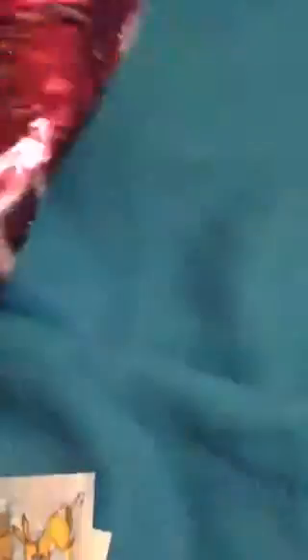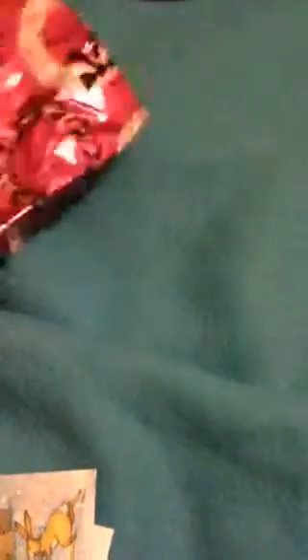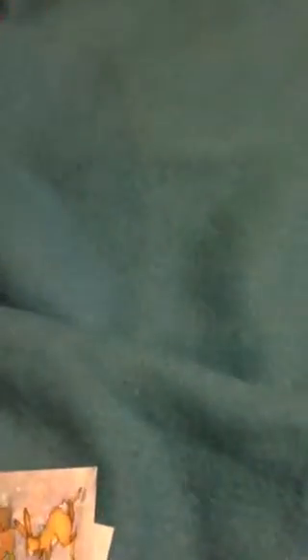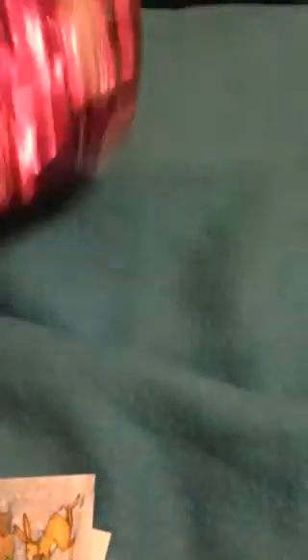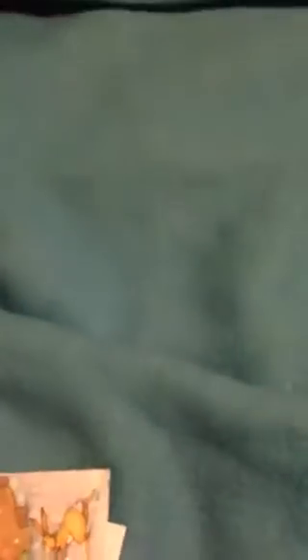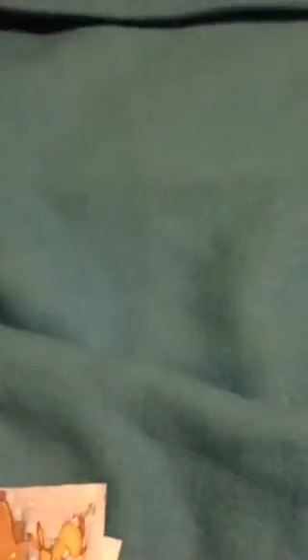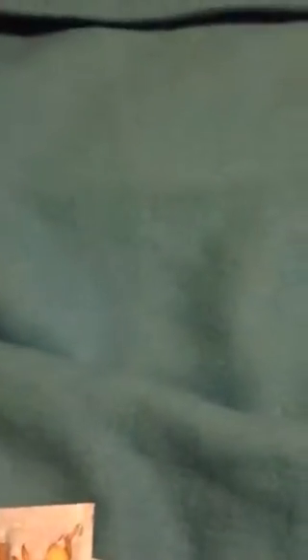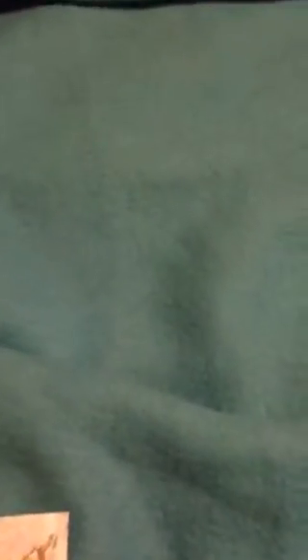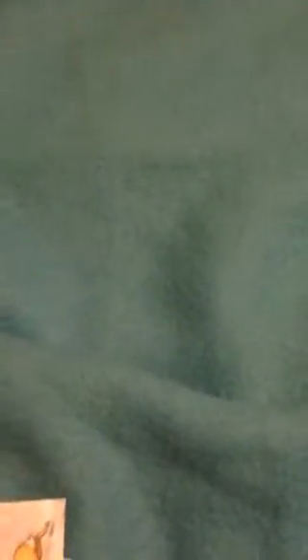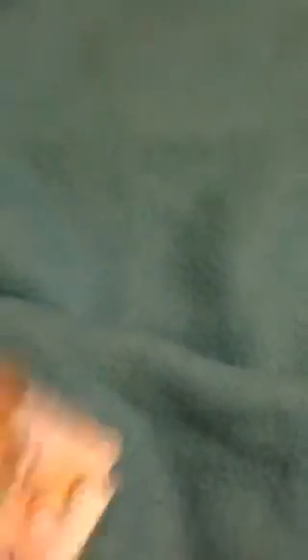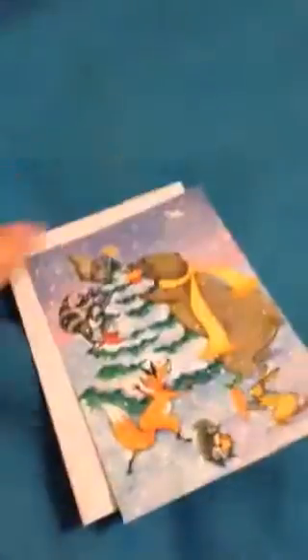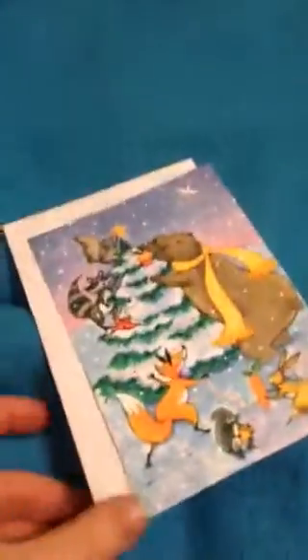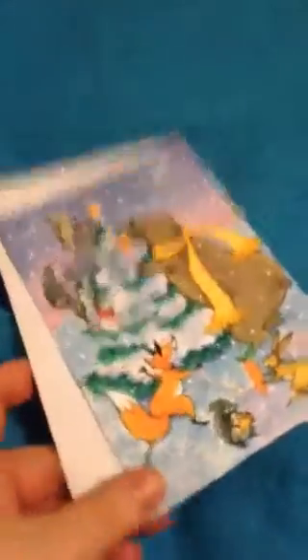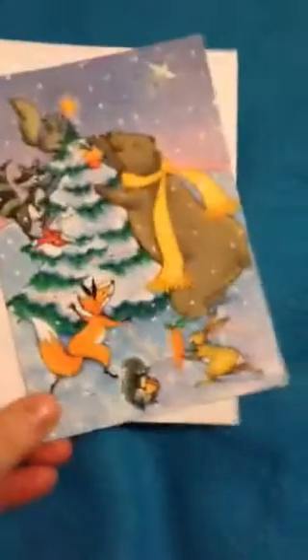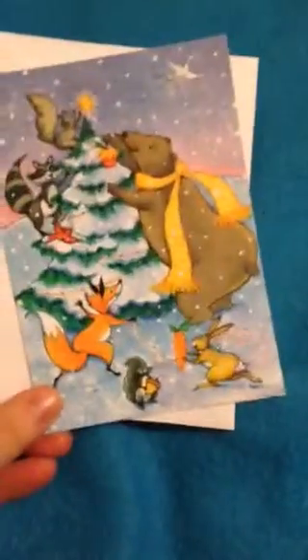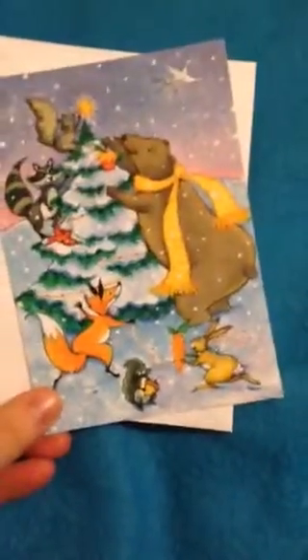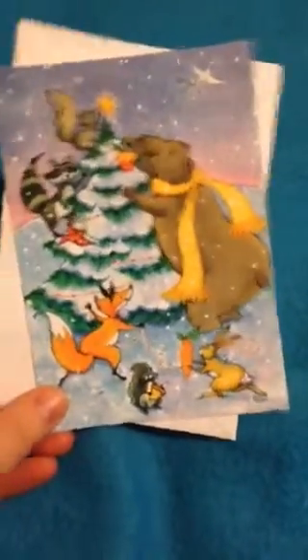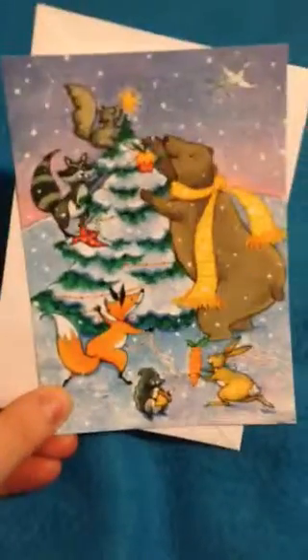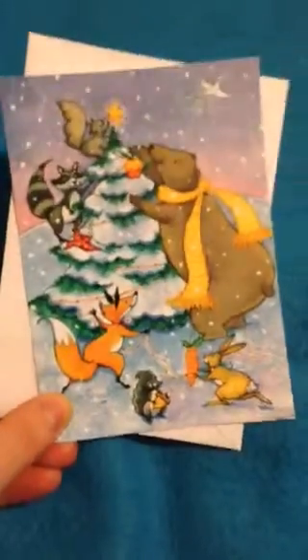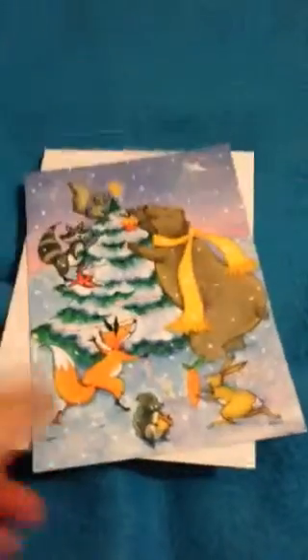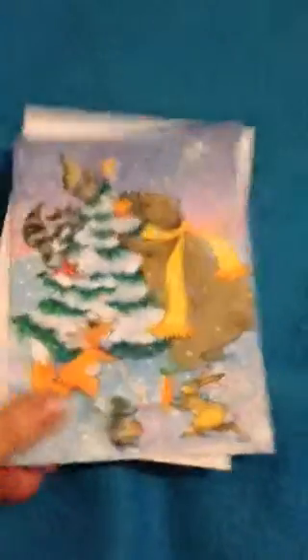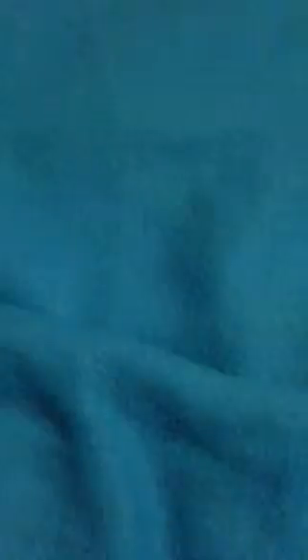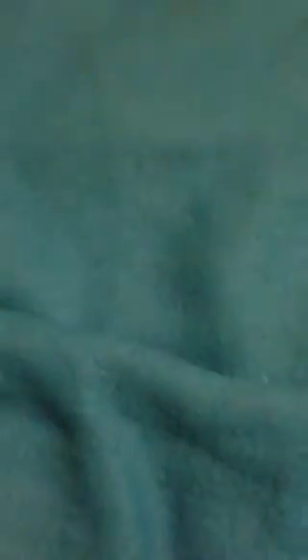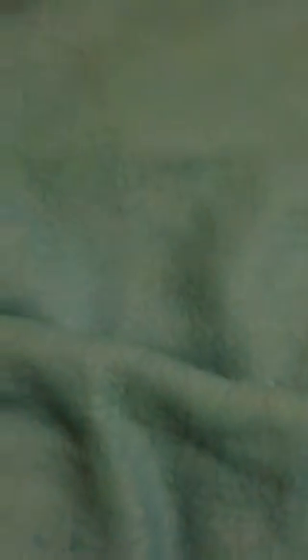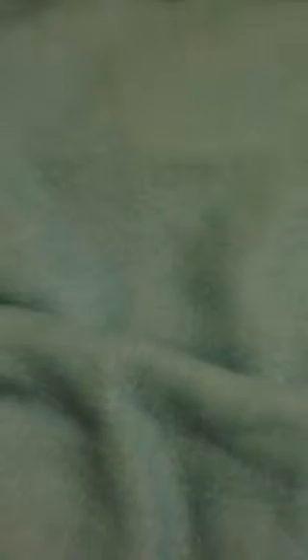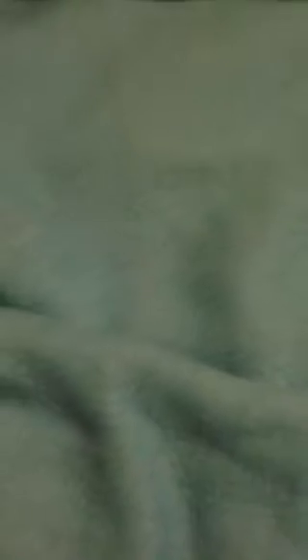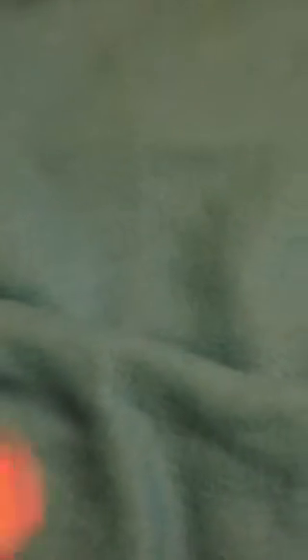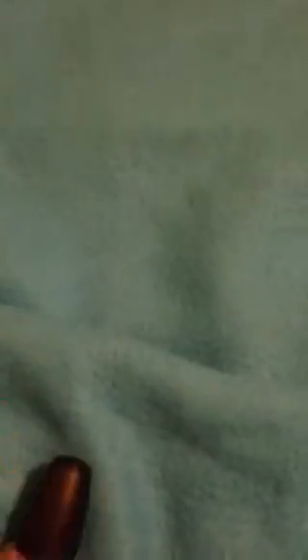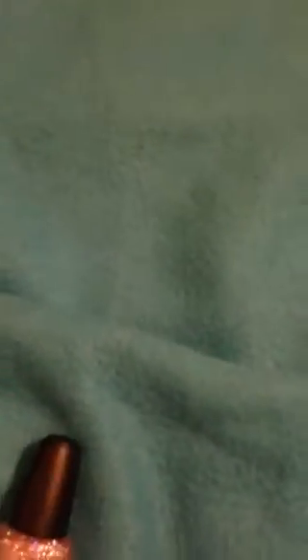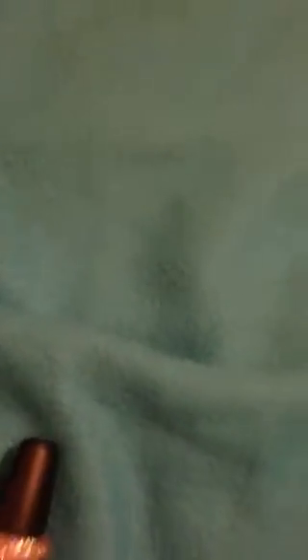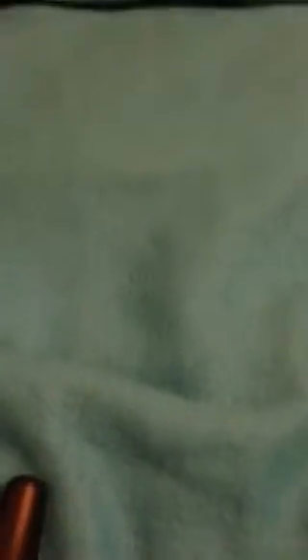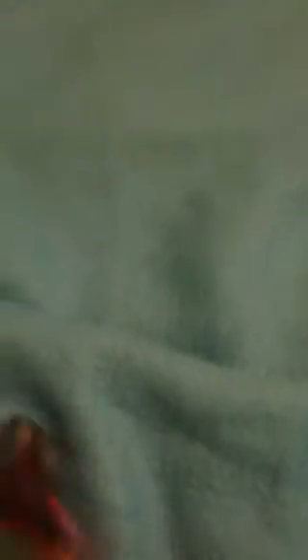Somebody texted me — I'm using my cell phone. And this is the card from her, just some little cute animals. And she got me some nail polish. Let's see where both of them are.